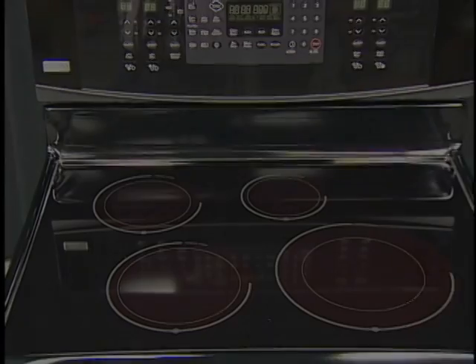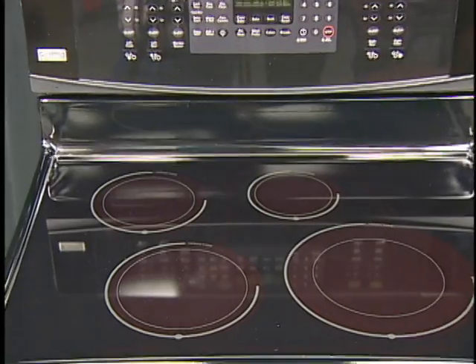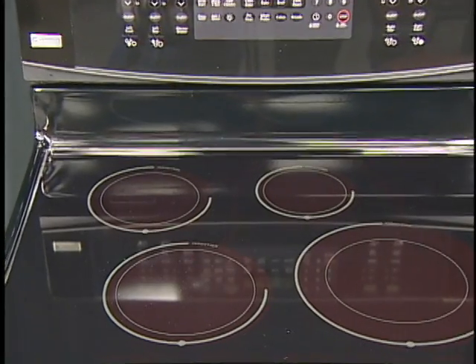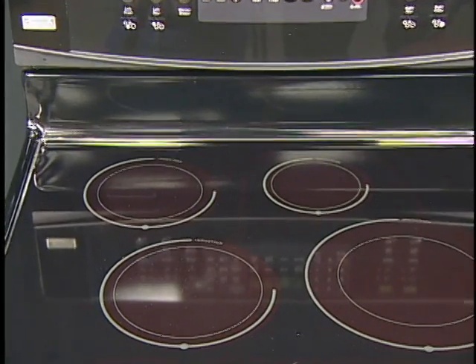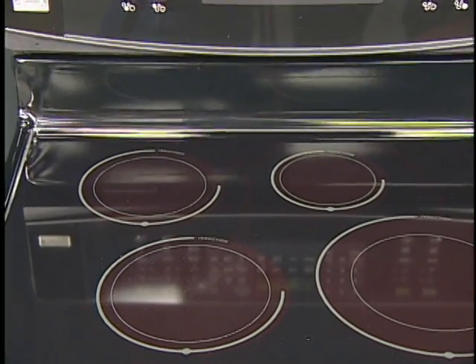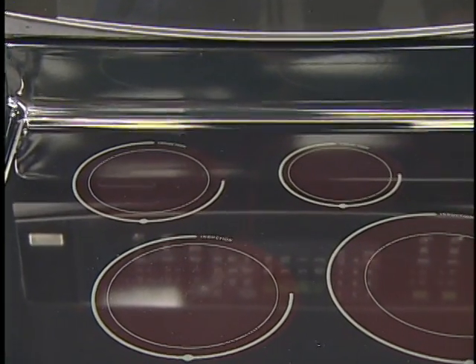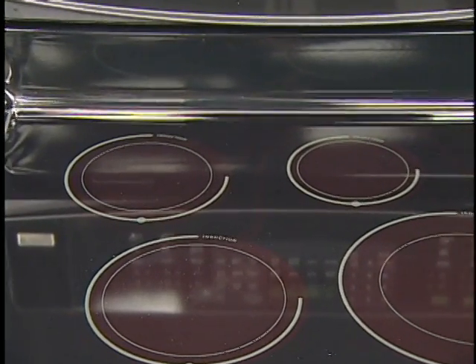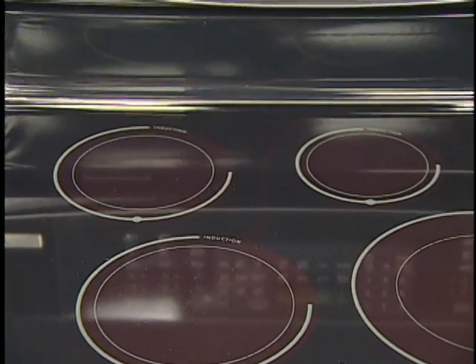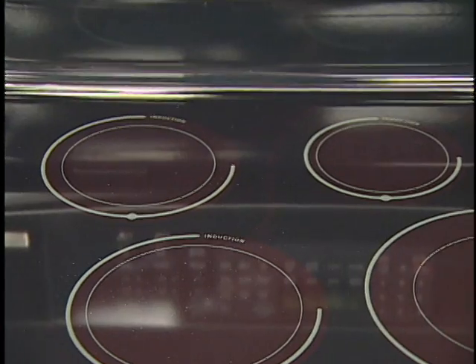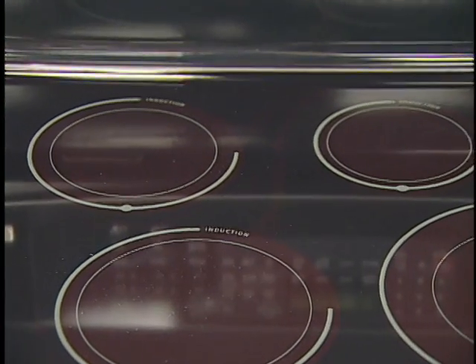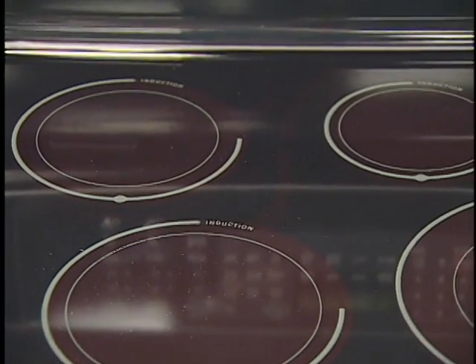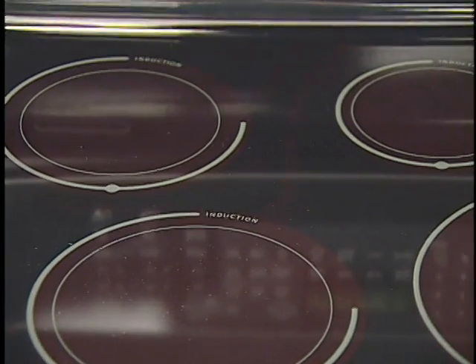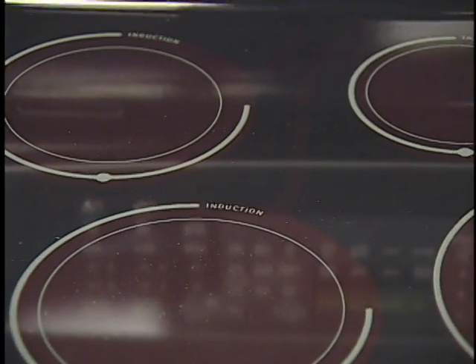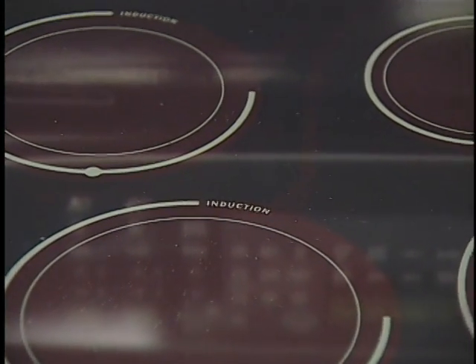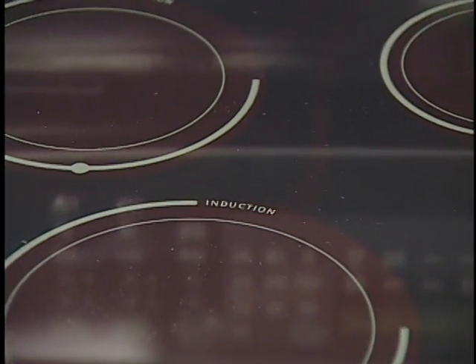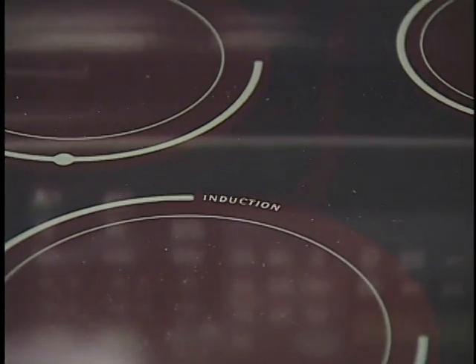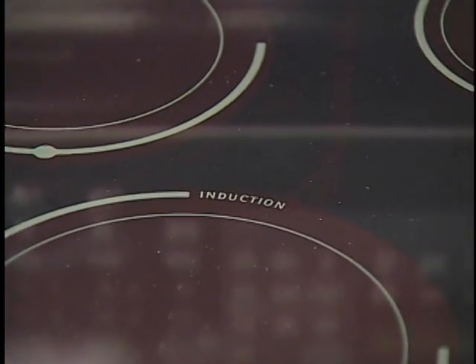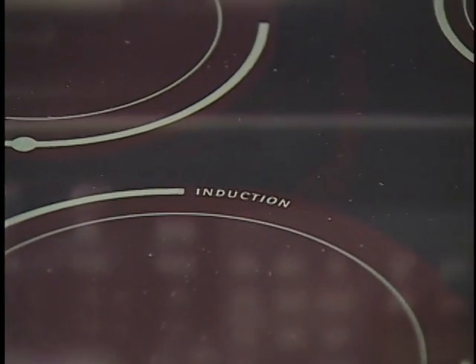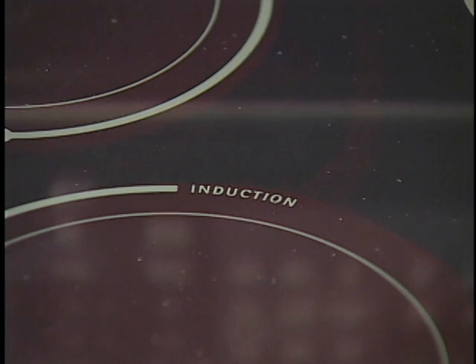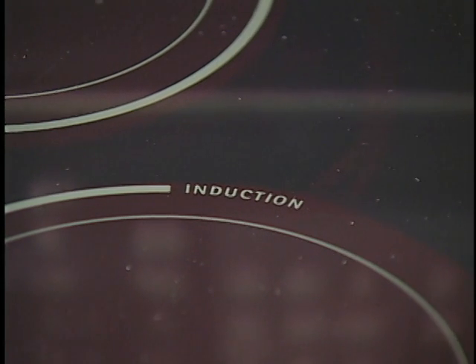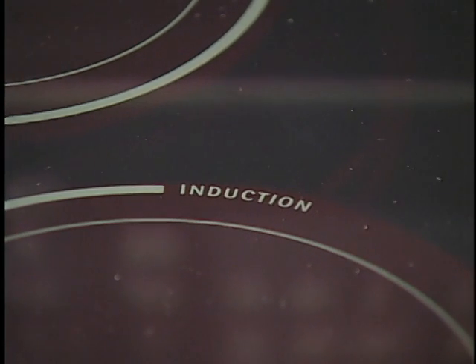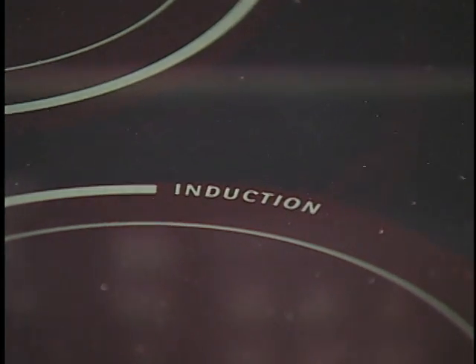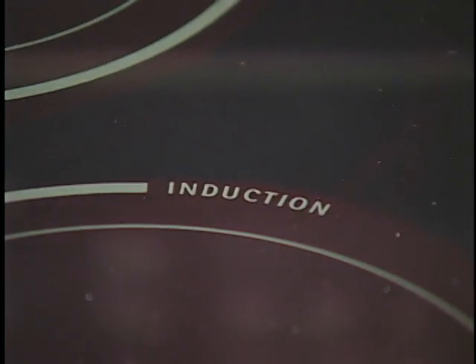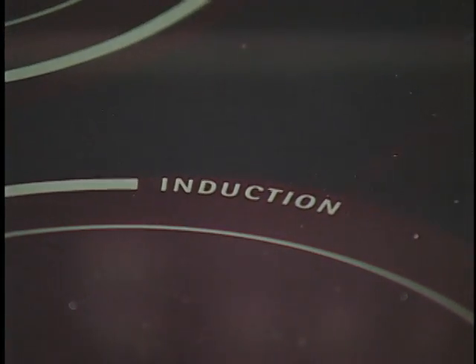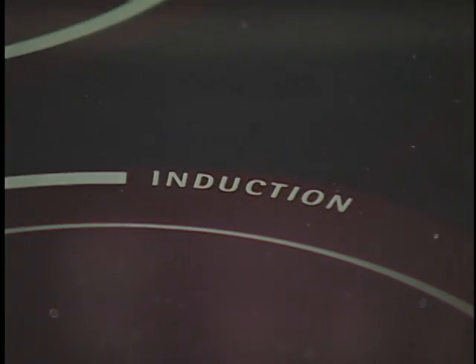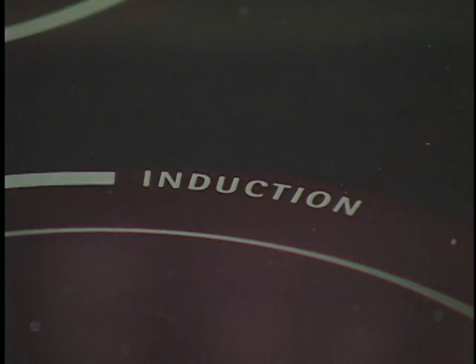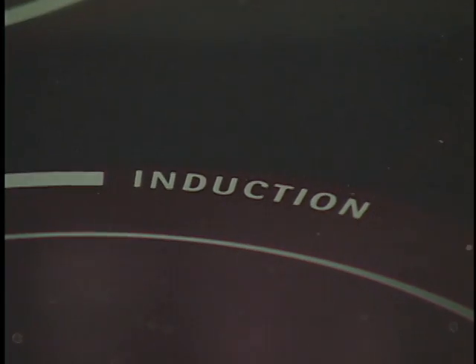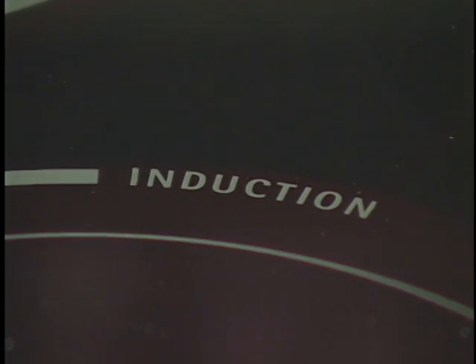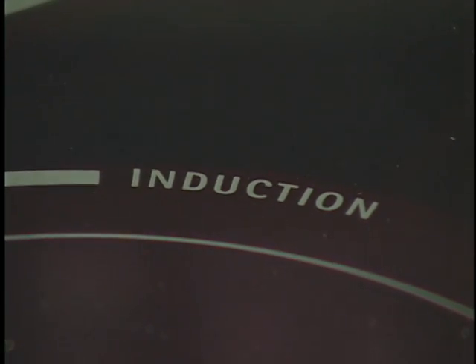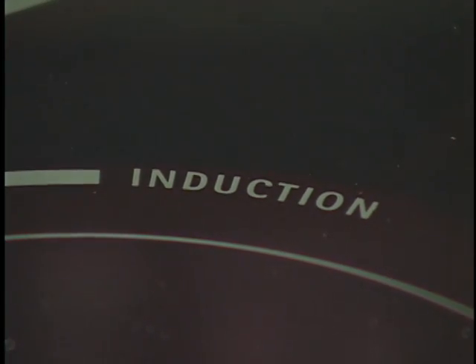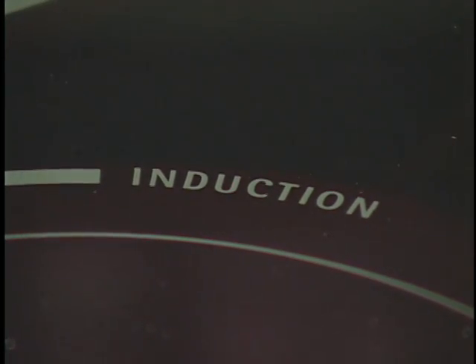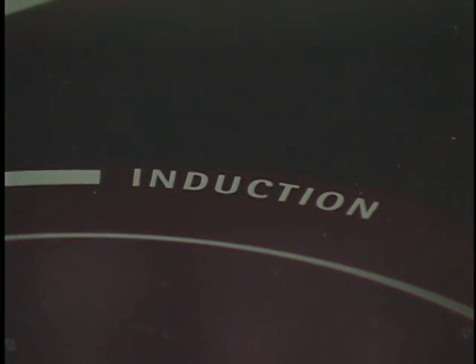Induction cooktops have a ceramic top, sometimes called a smooth top, with elements located below the surface of the glass, much like radiant cooktops. However, induction cooktops heat food faster and use less energy.